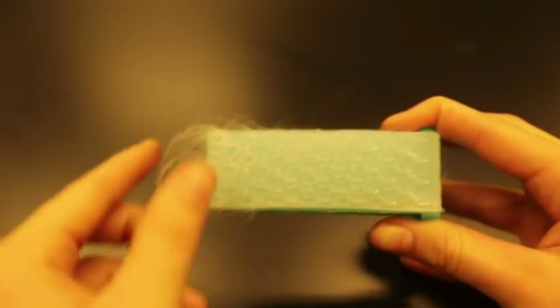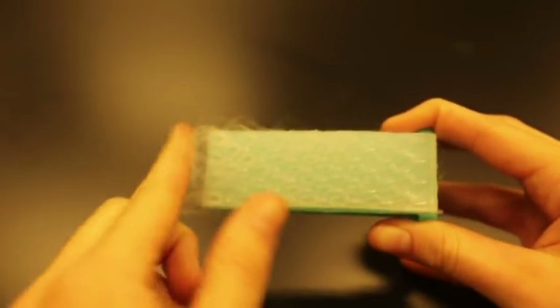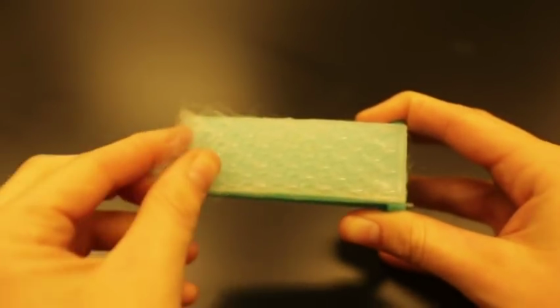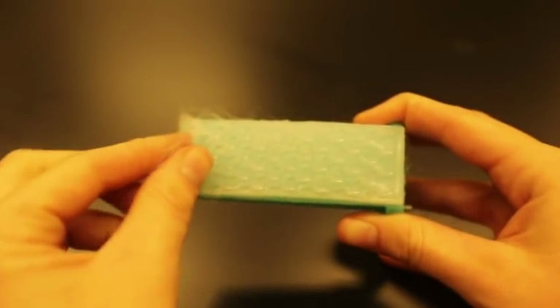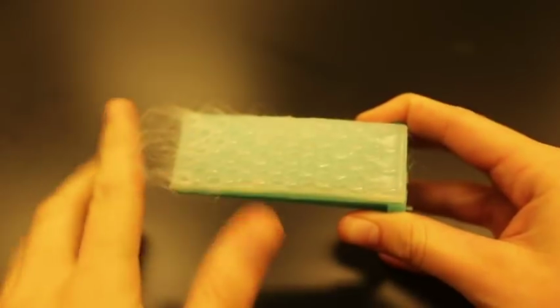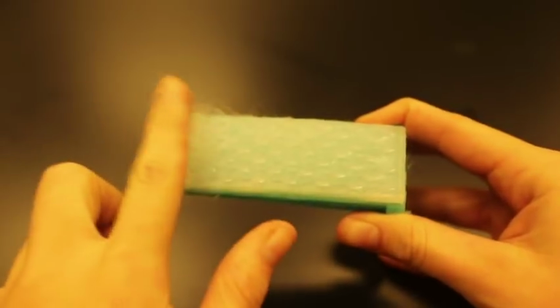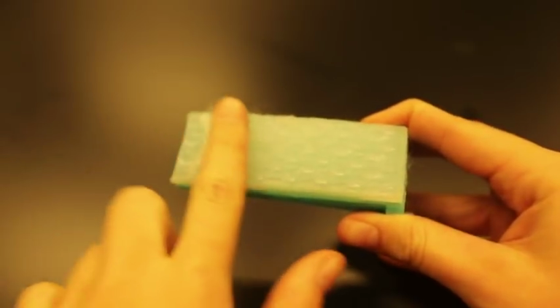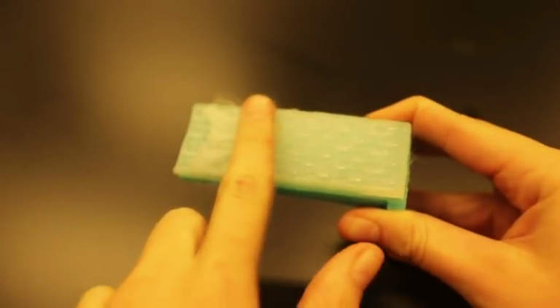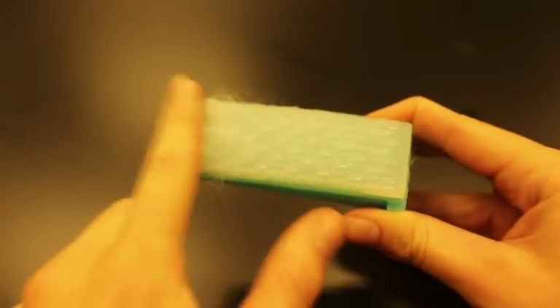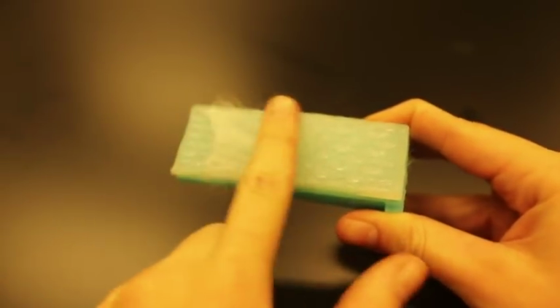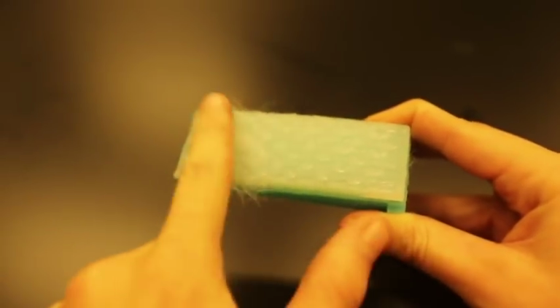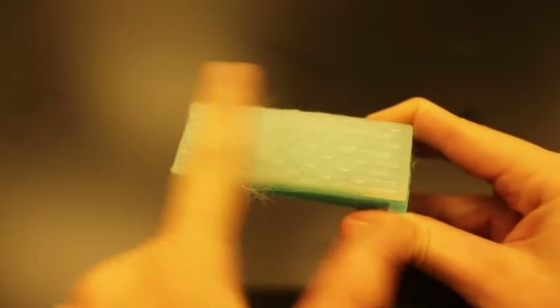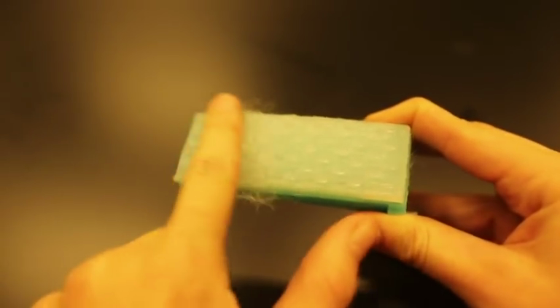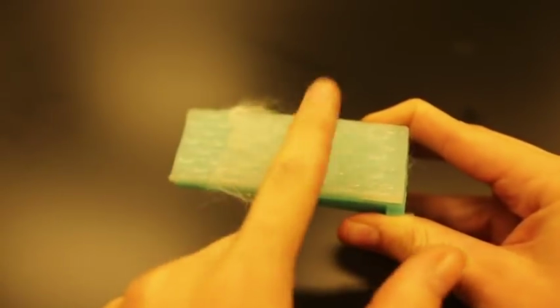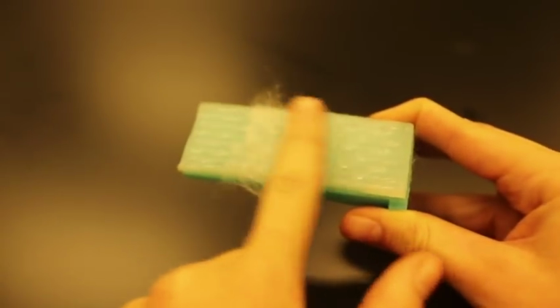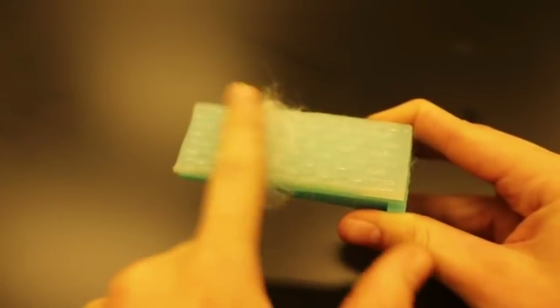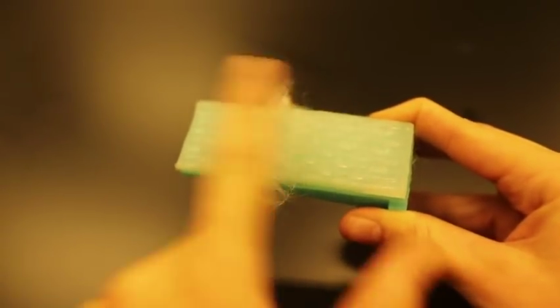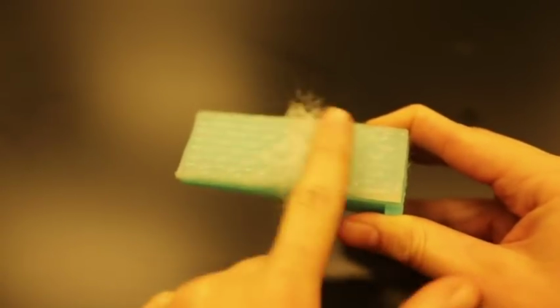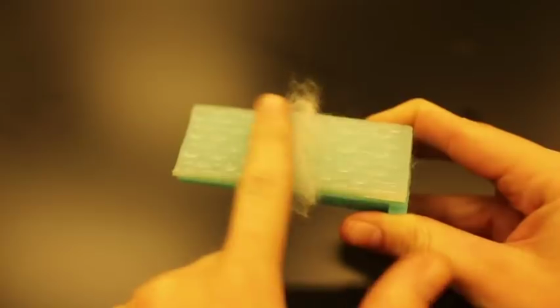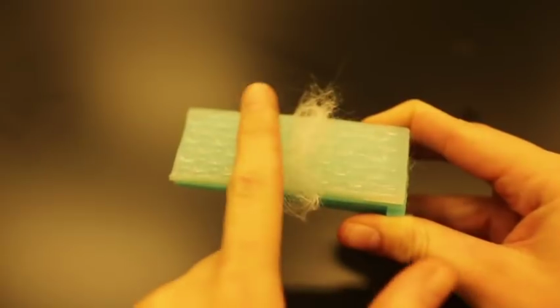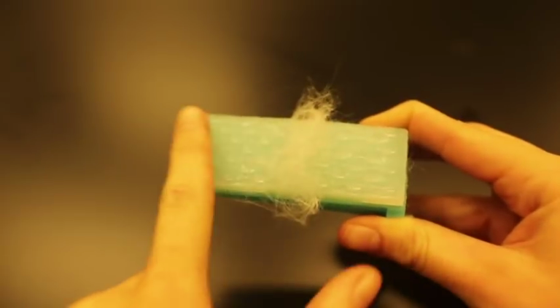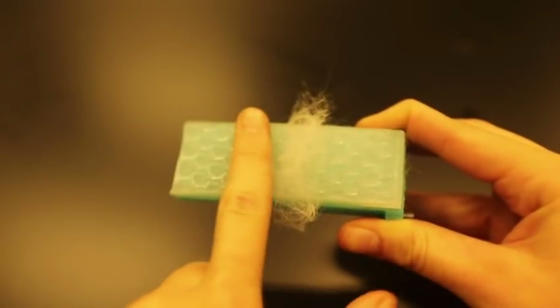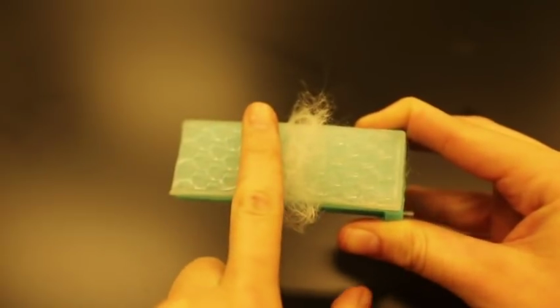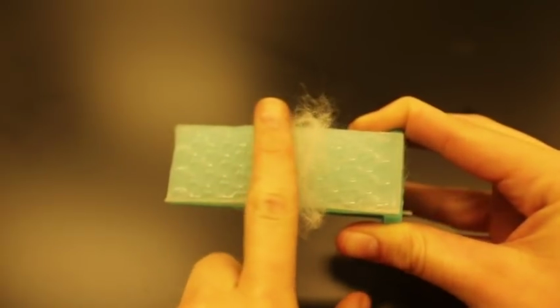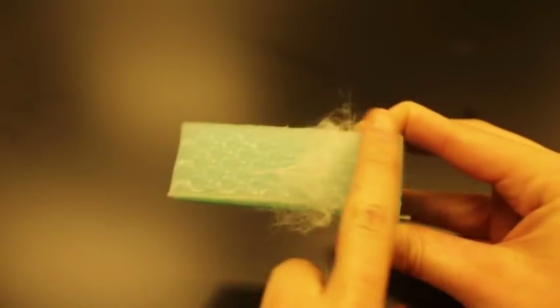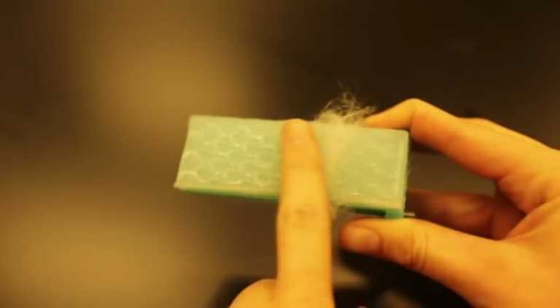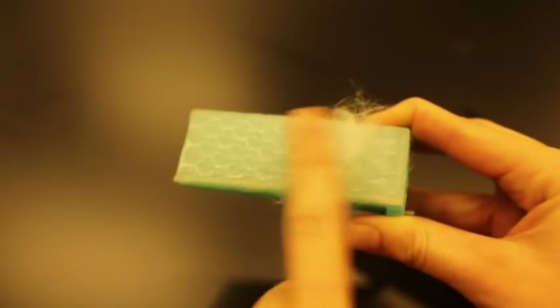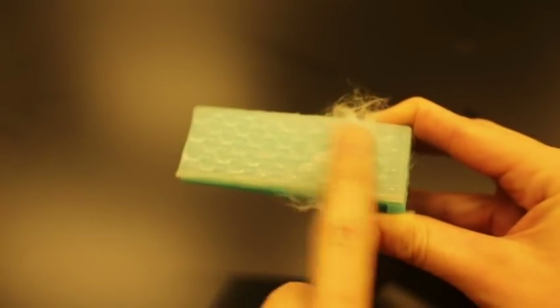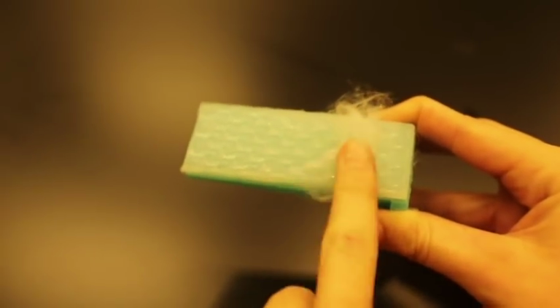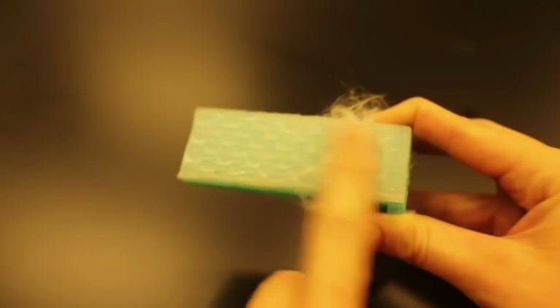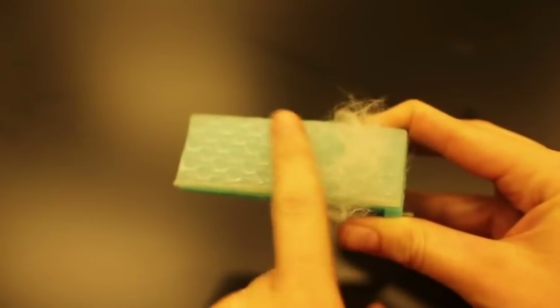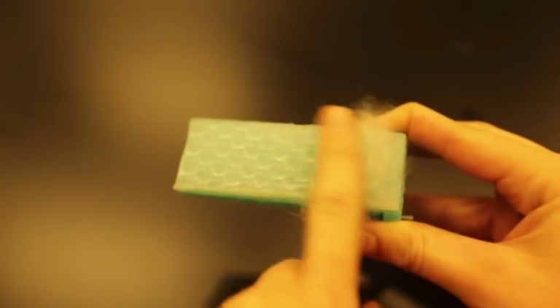So we created a tongue-inspired hairbrush to look at if we could mimic the way that the cat grooms its fur, to show that fluid can be distributed down to the roots of the hairs.